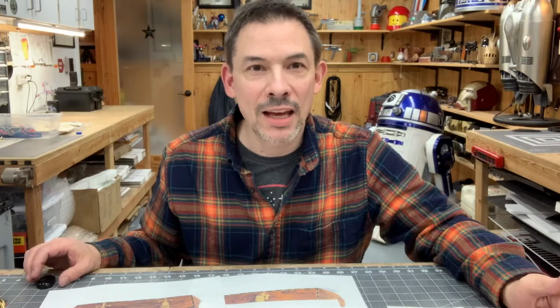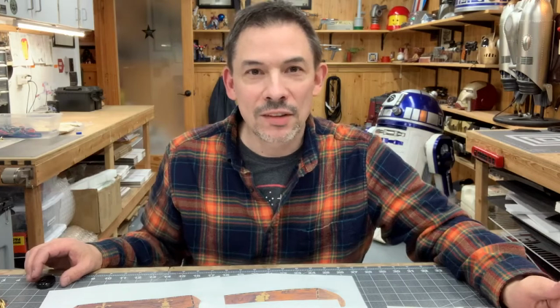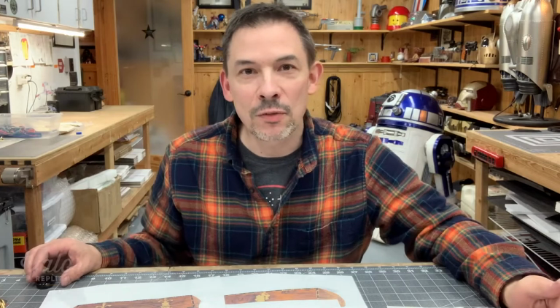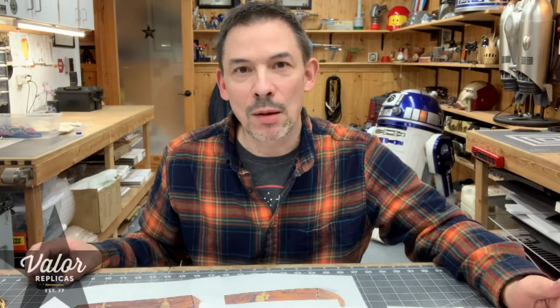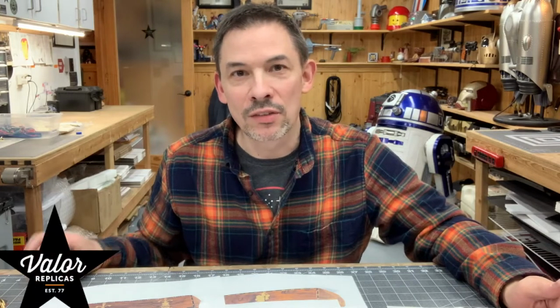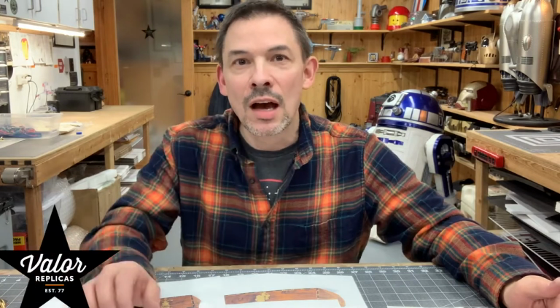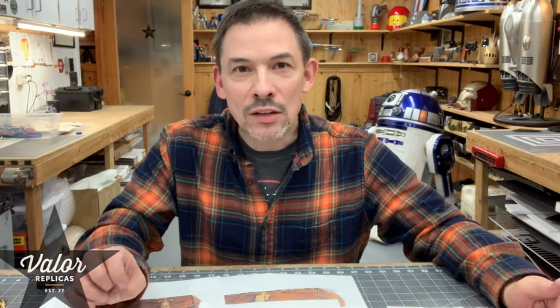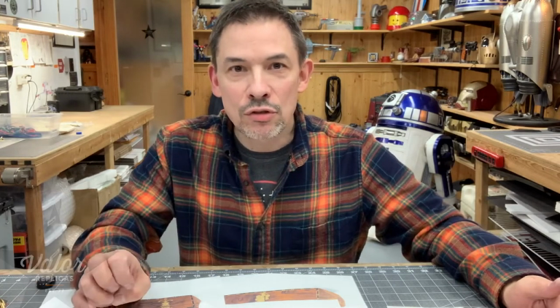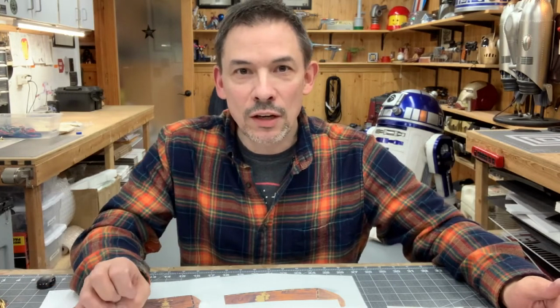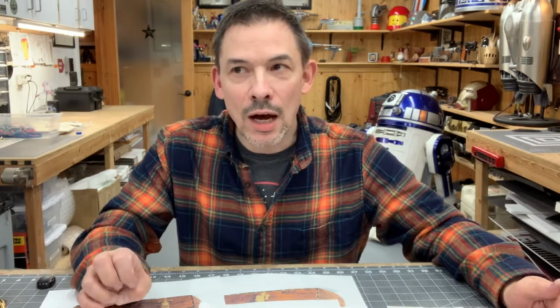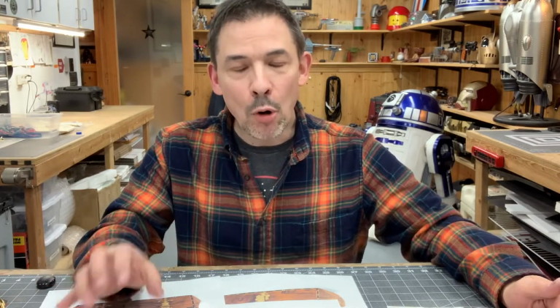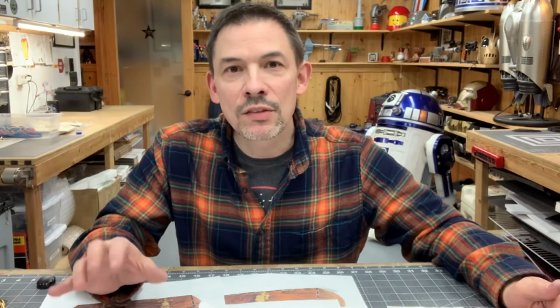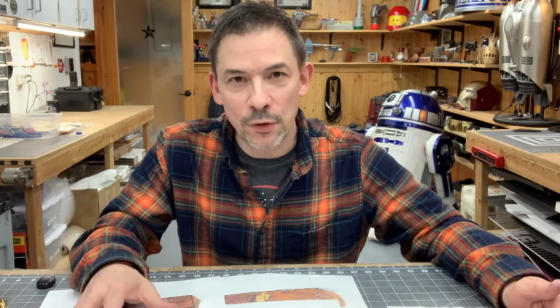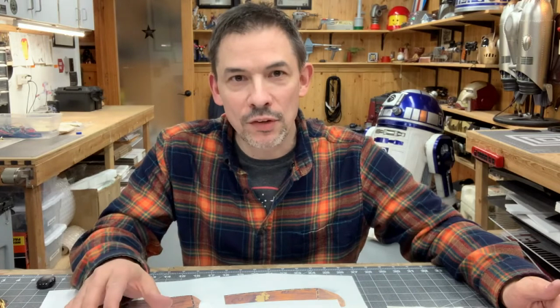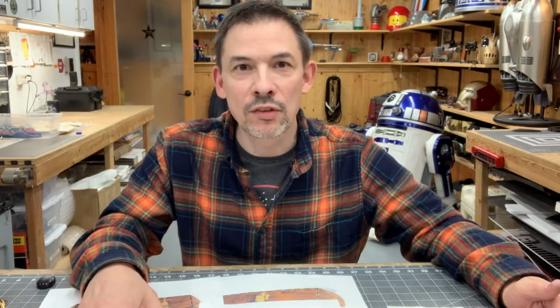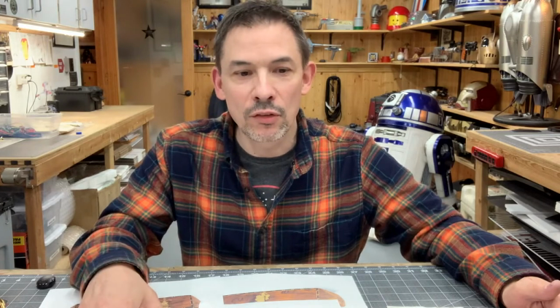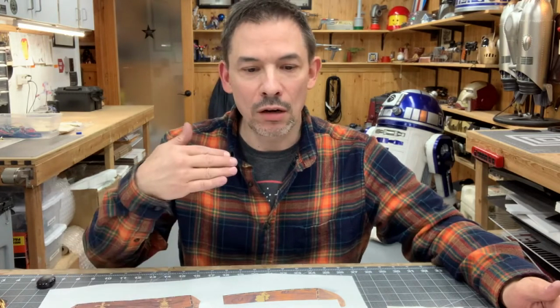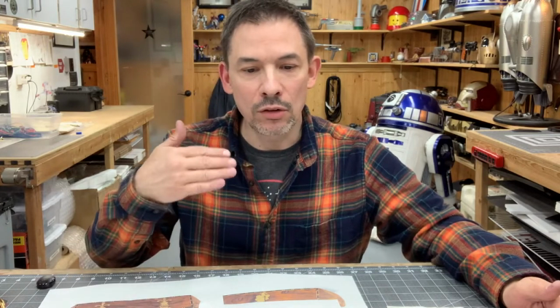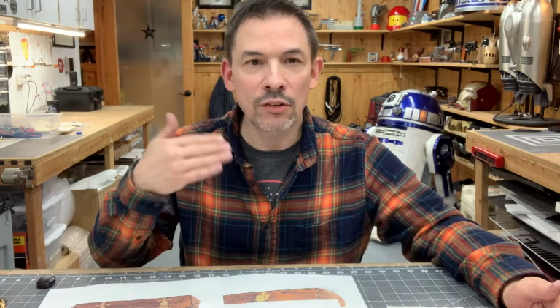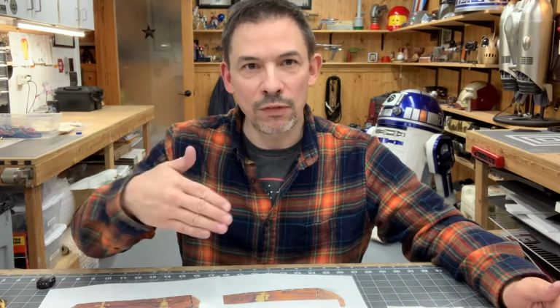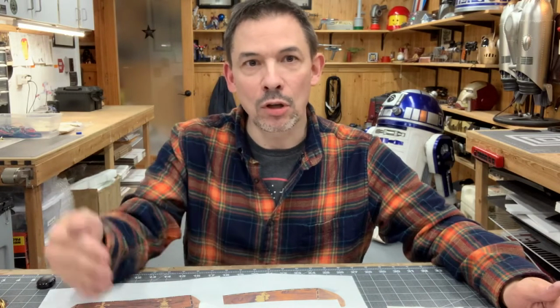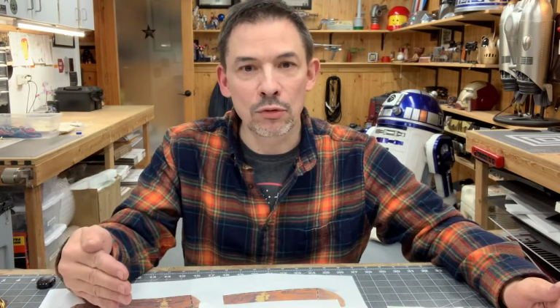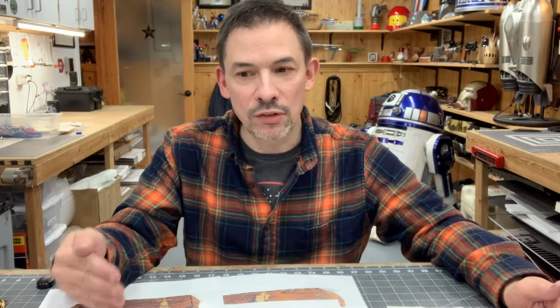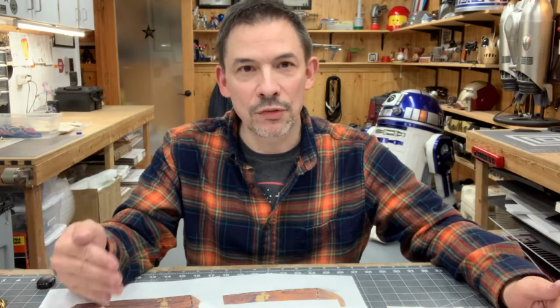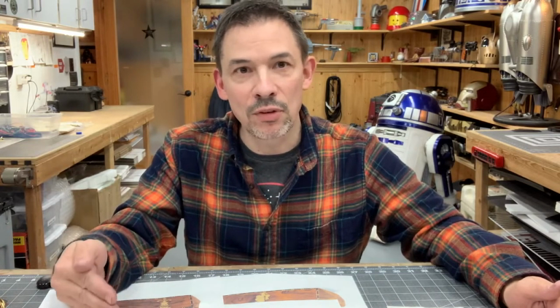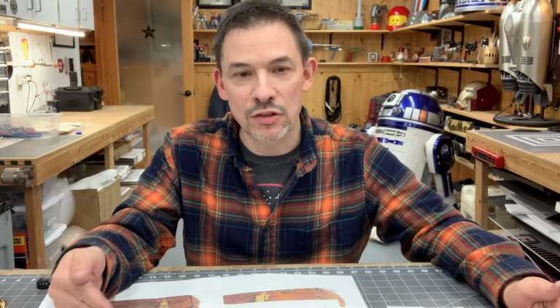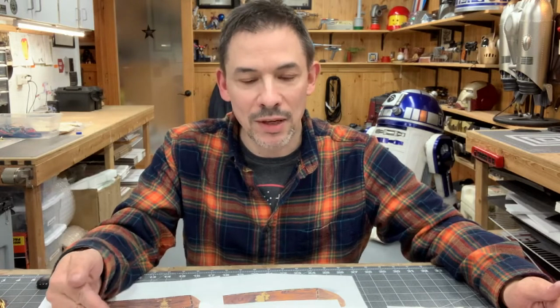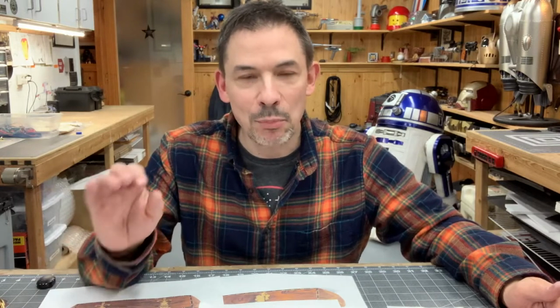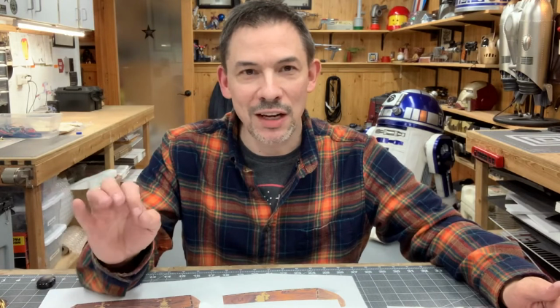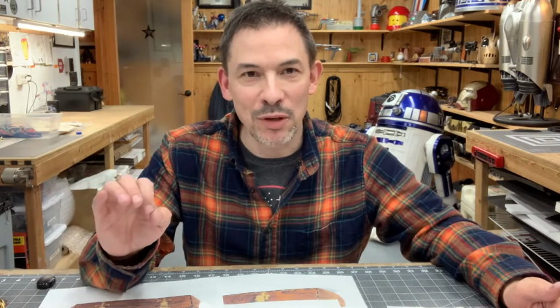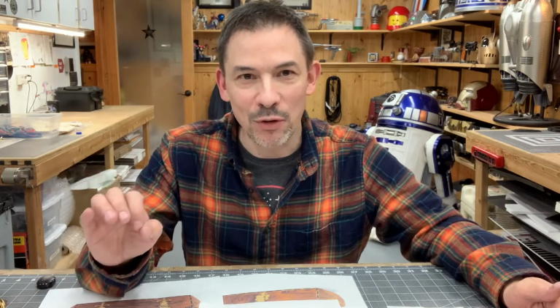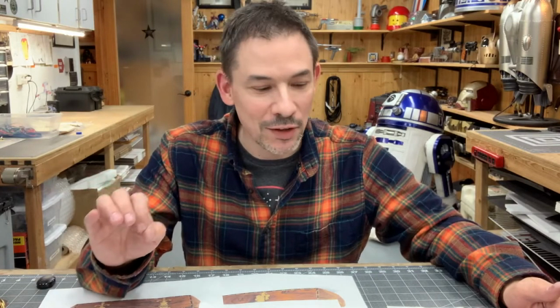Hey guys, this is Steve from Valor Replicas. I wanted to shoot a video, and I'm hoping that this is the first of a series of videos where you guys are able to follow along through a series of steps of a project with me, and I have a project that I think will be really perfect for this.